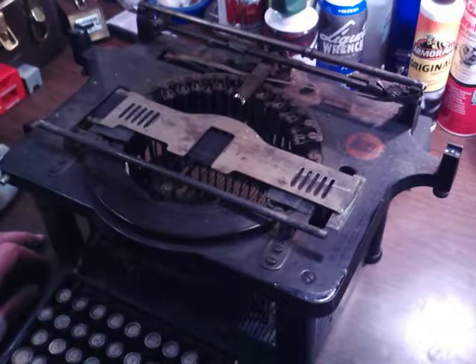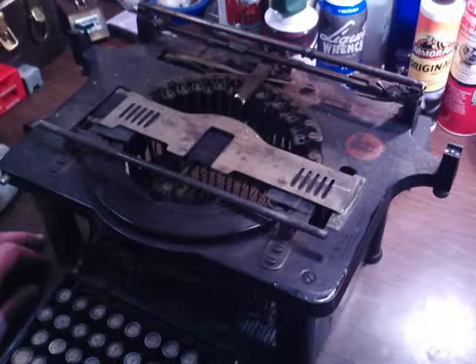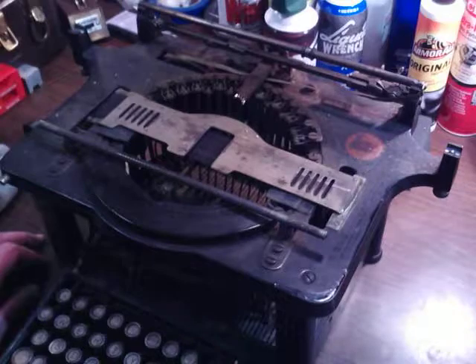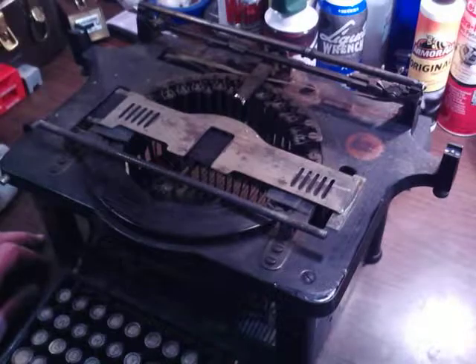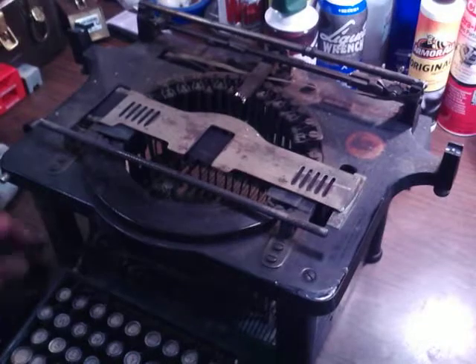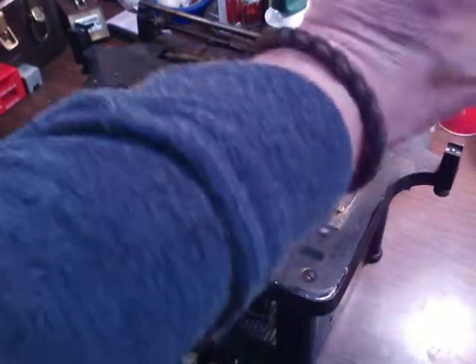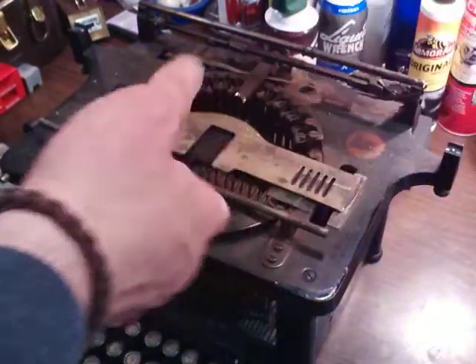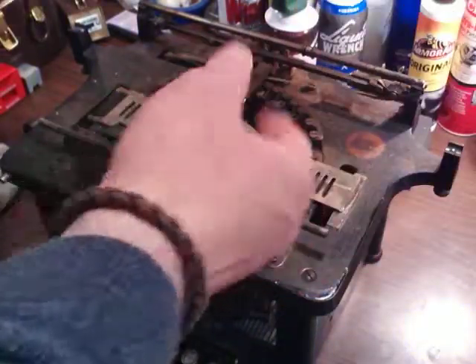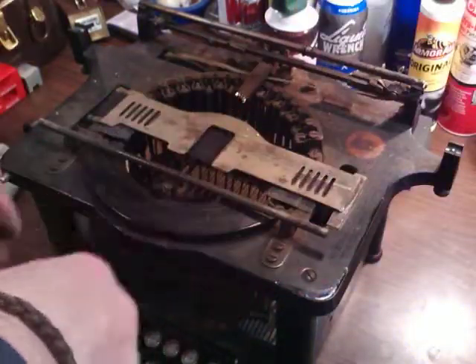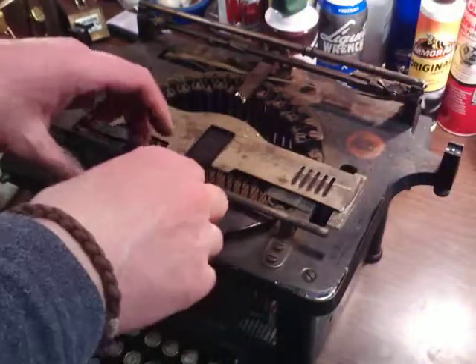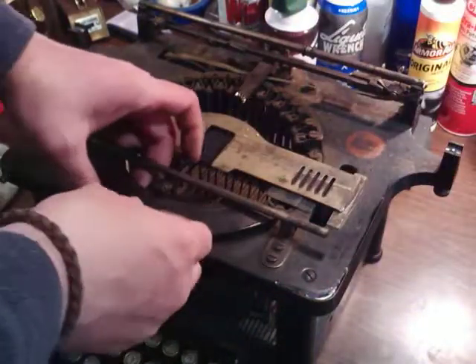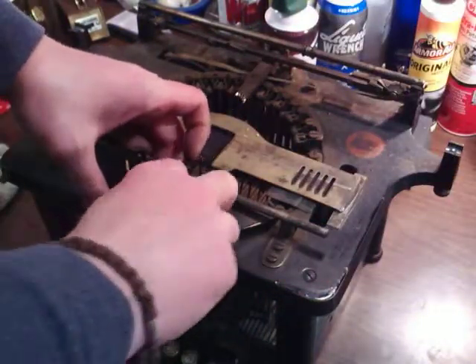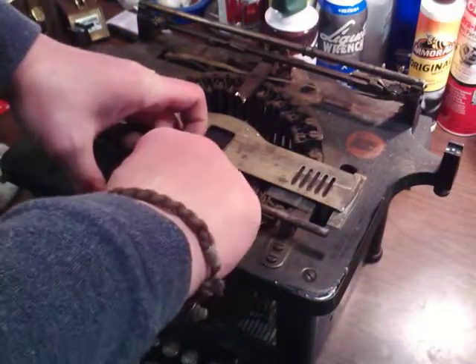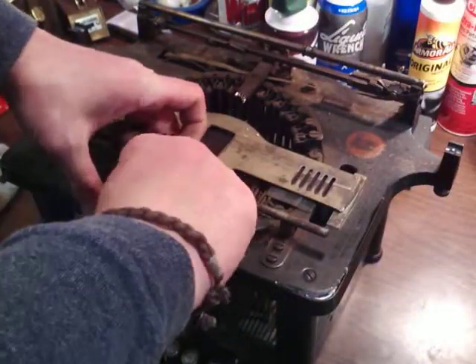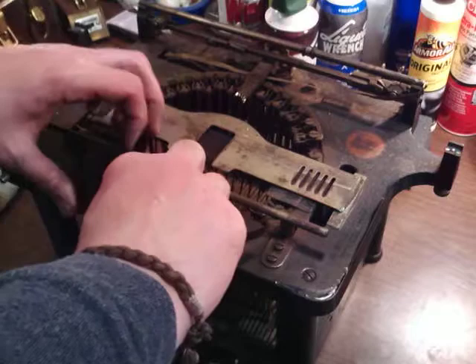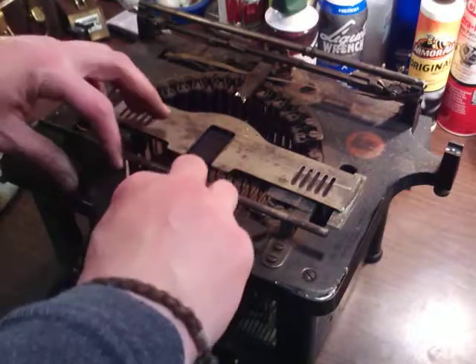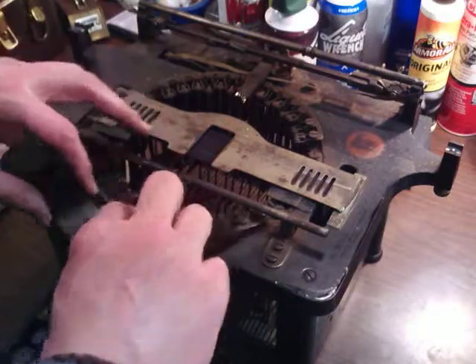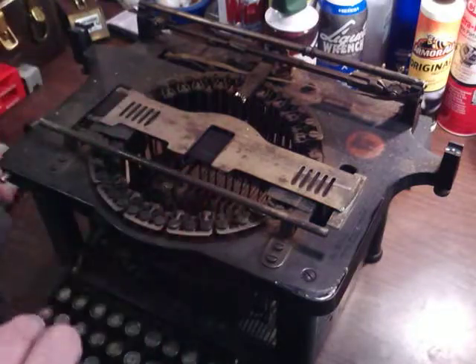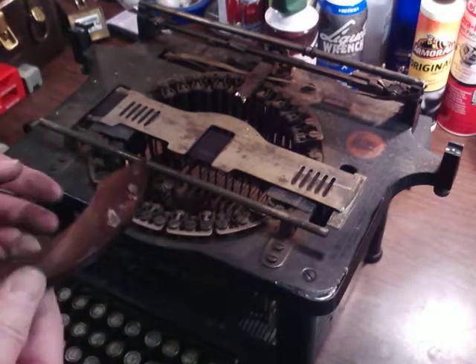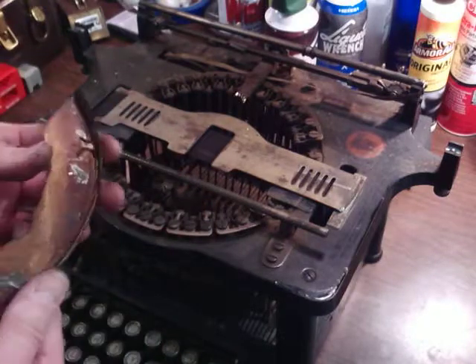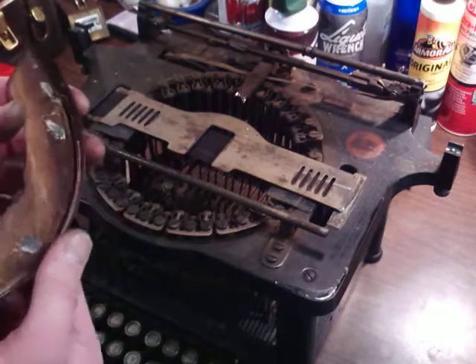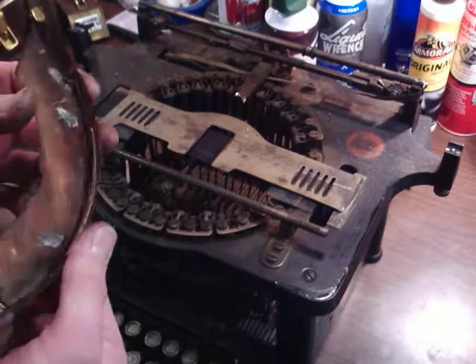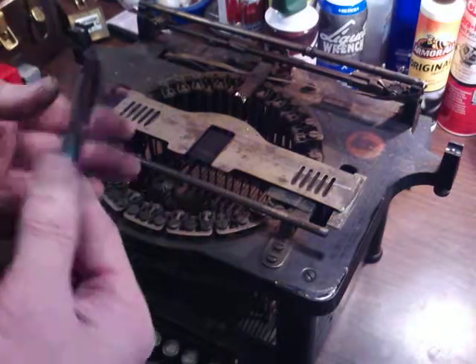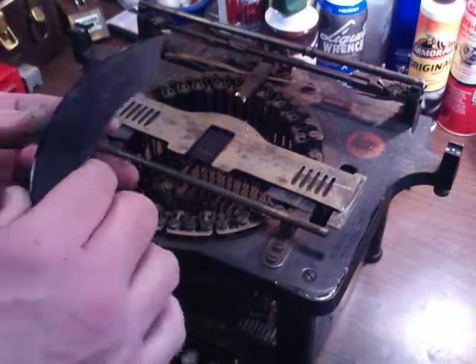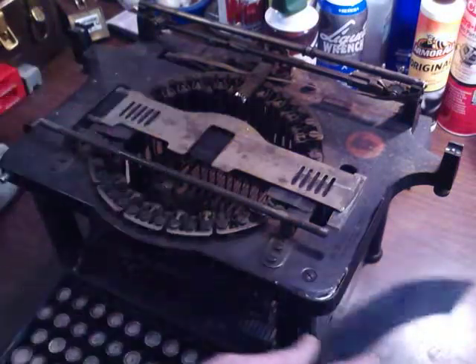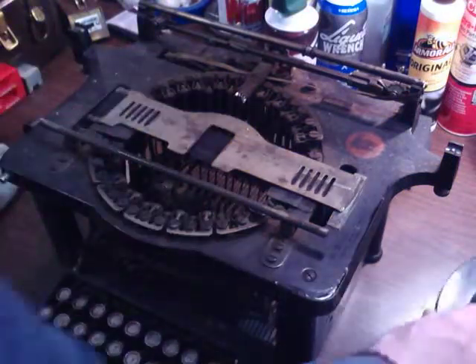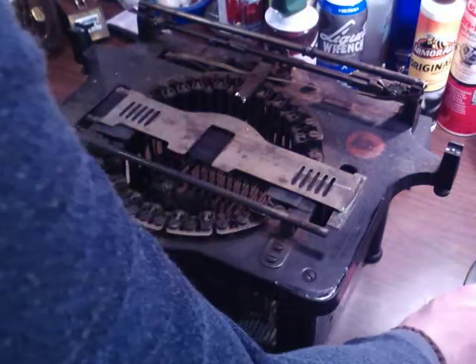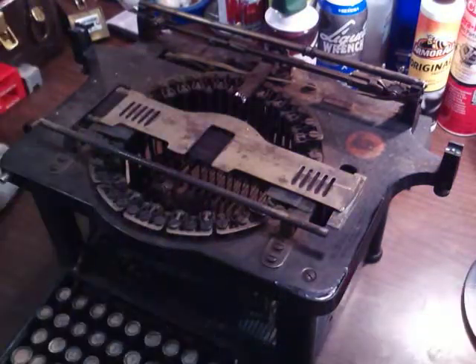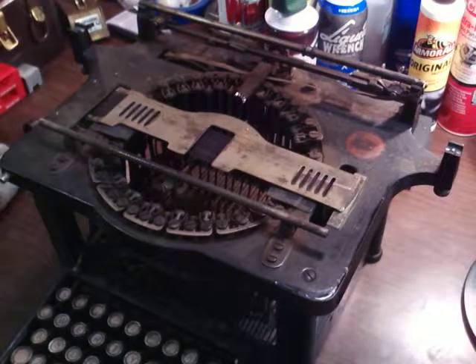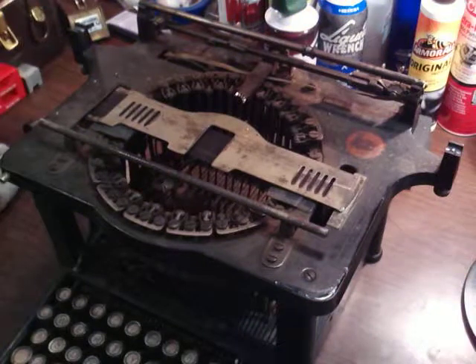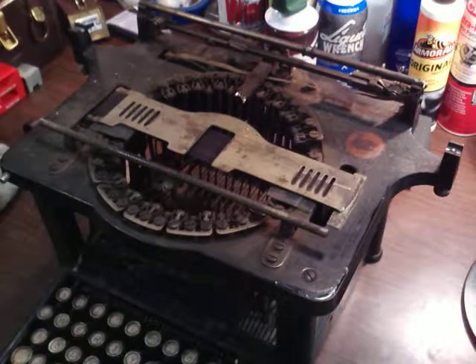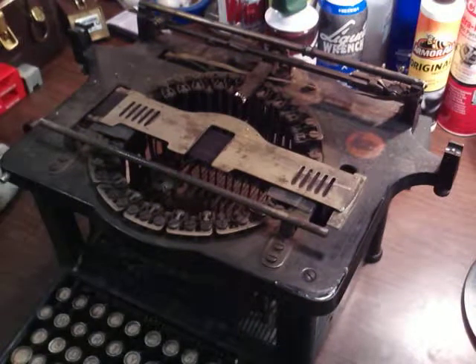That's how you take a carriage off one of these, and then you can get at anything you want — everything just comes apart on these. I've got some cleaning to do, pretty easy stuff.